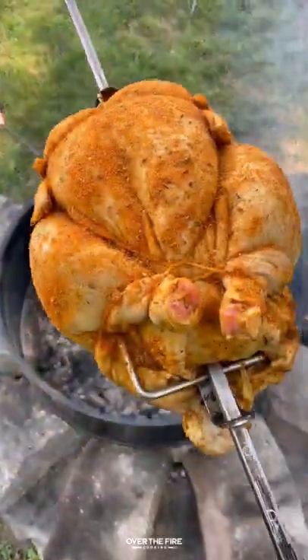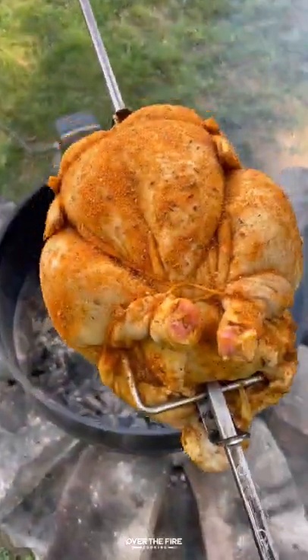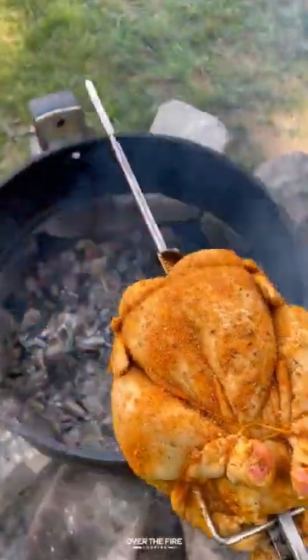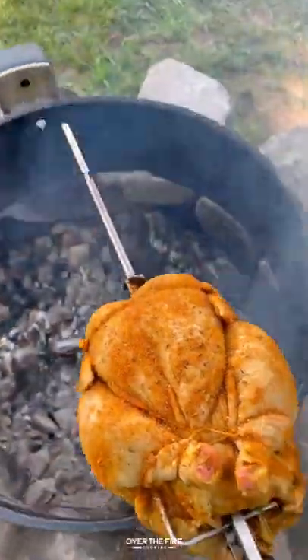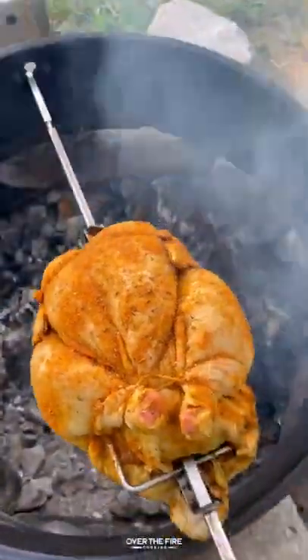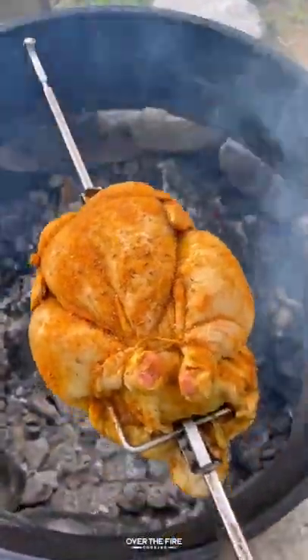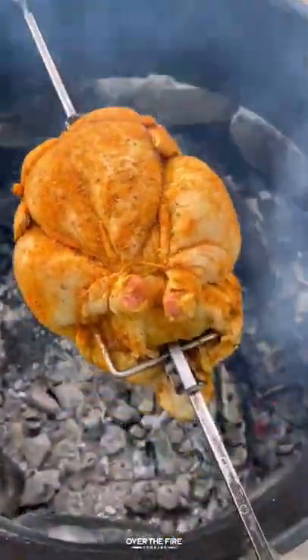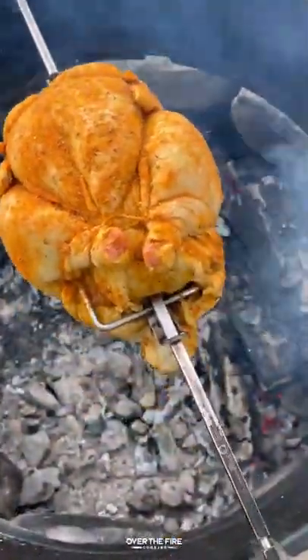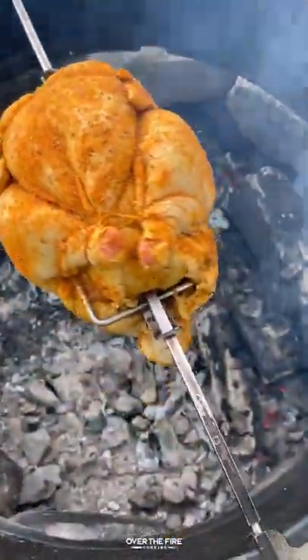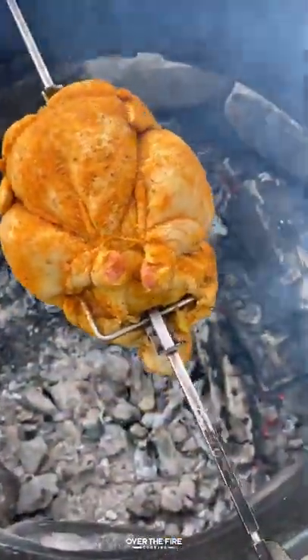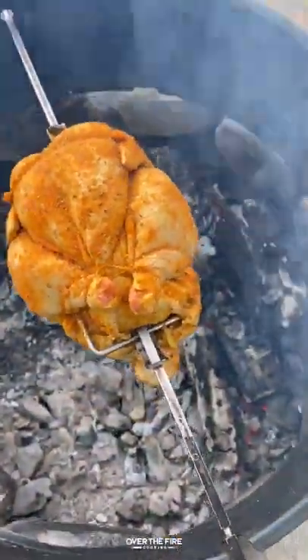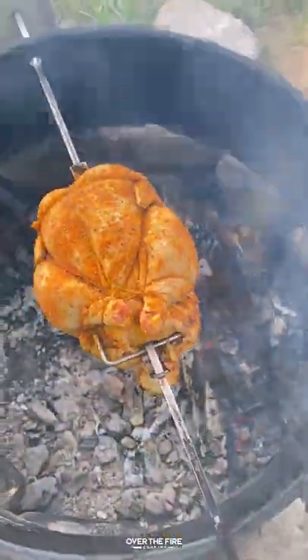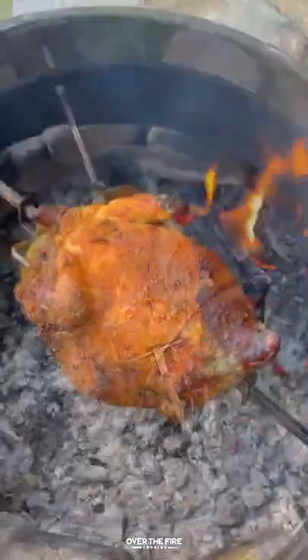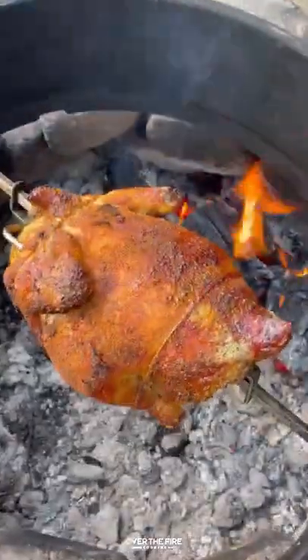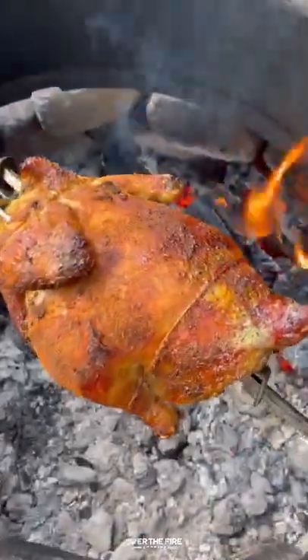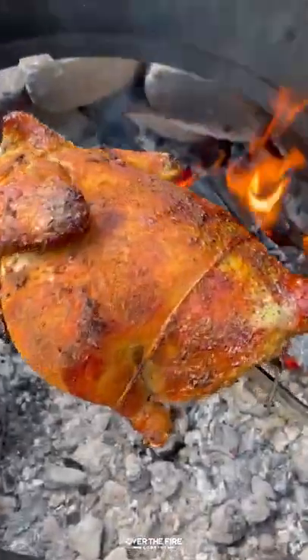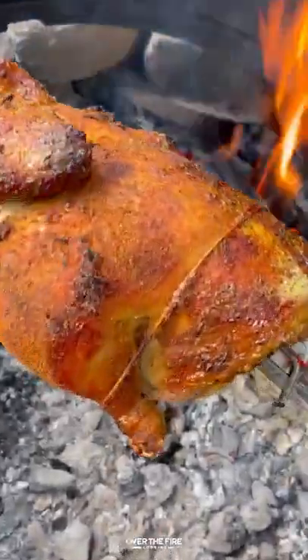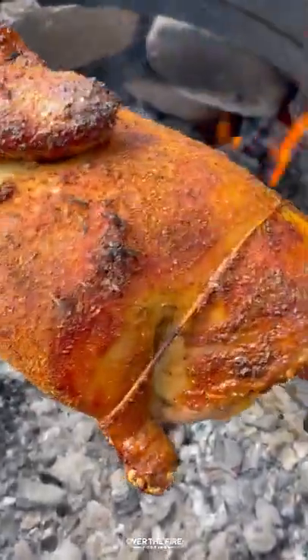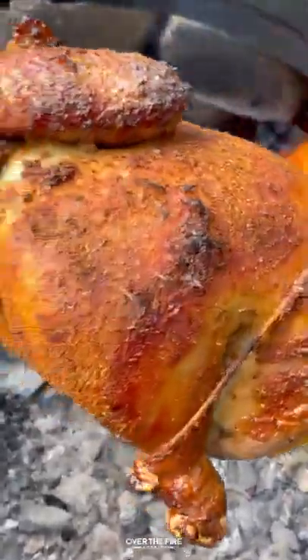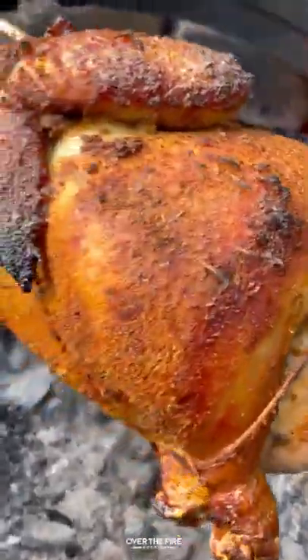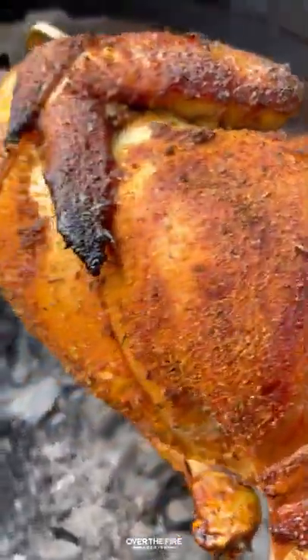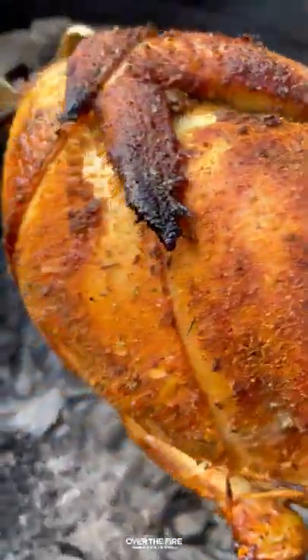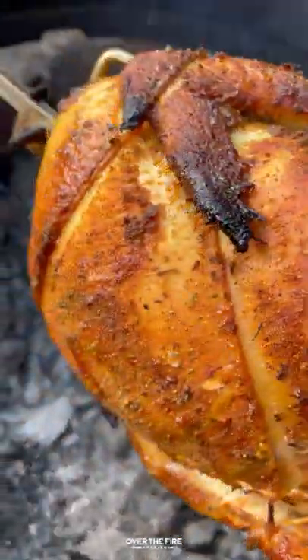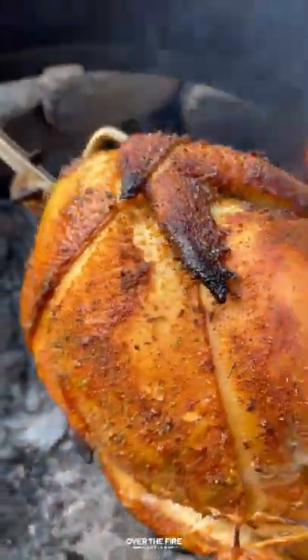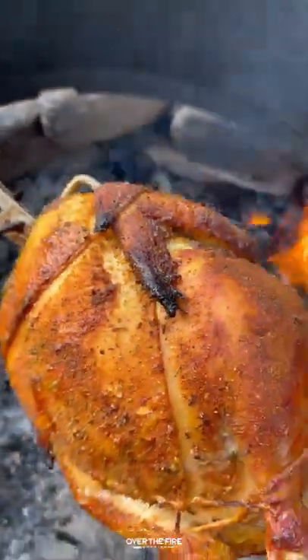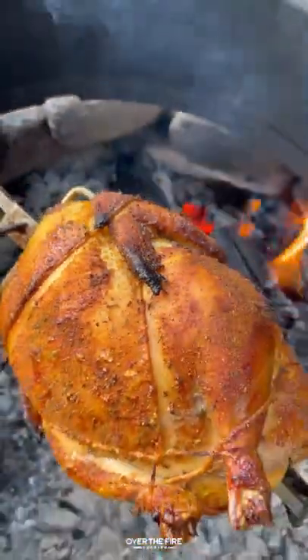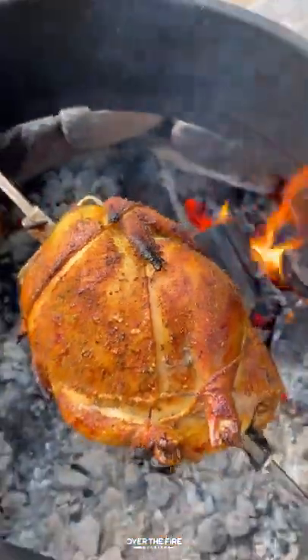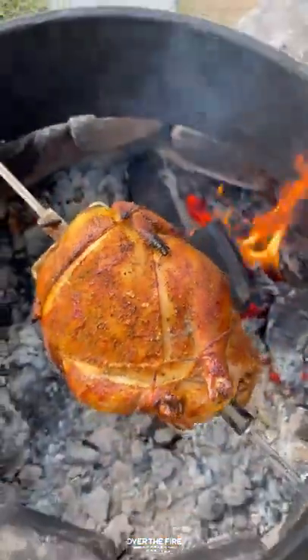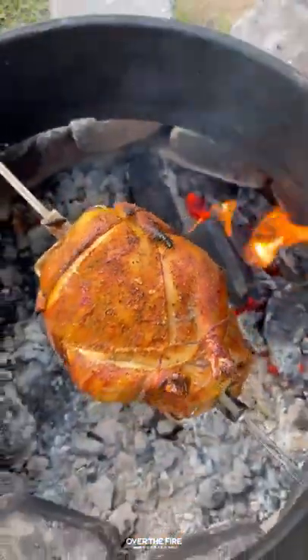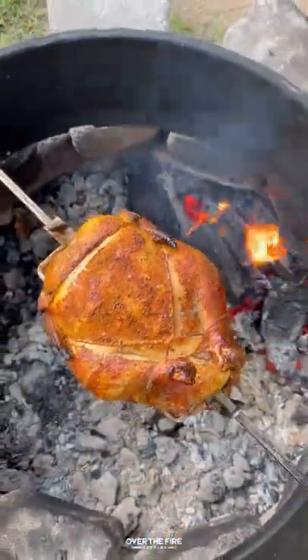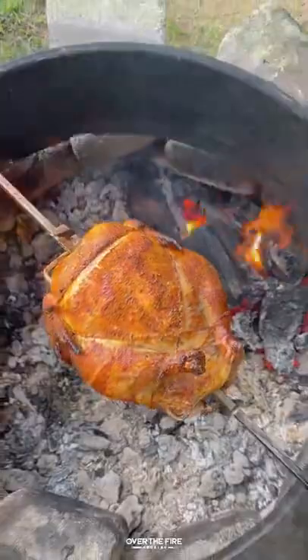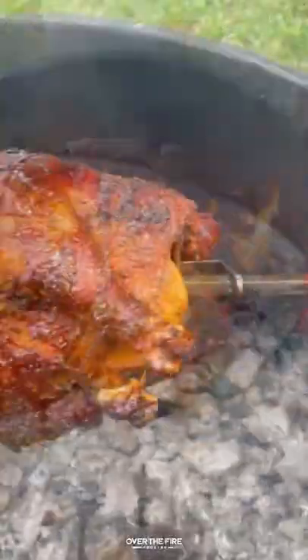Adding this onto my fire, cooking at about 350. We're gonna cook it for about two hours until it's 165 internal.